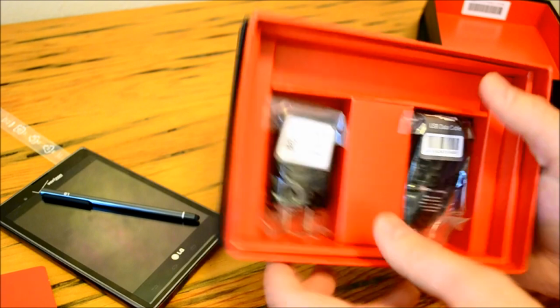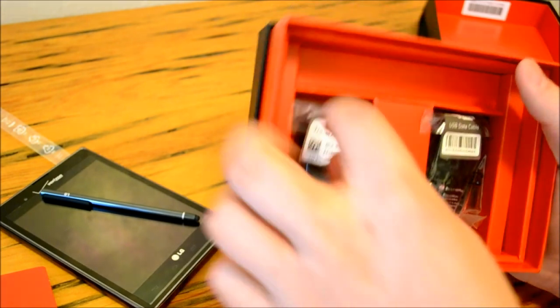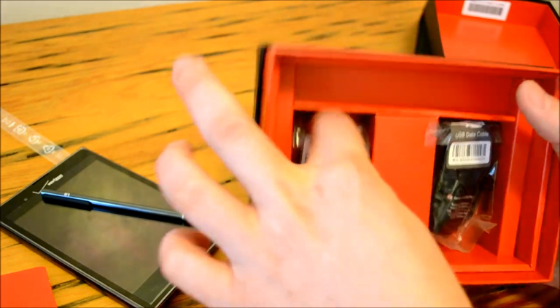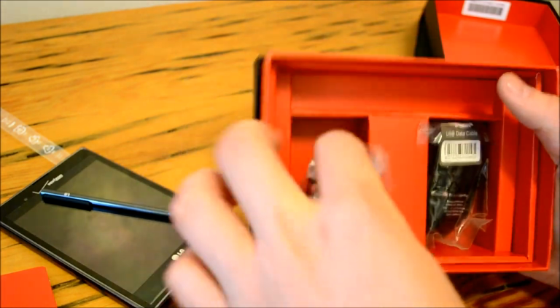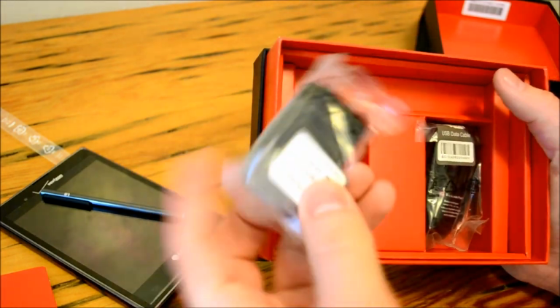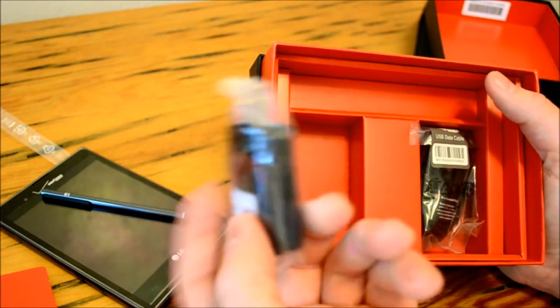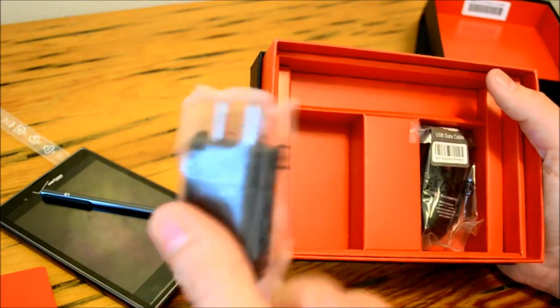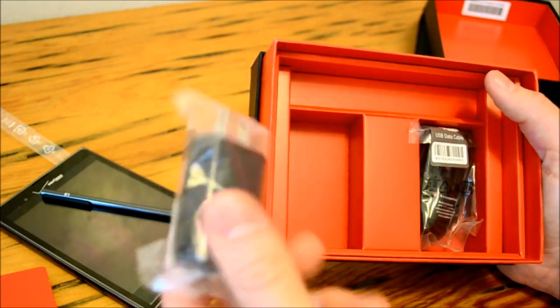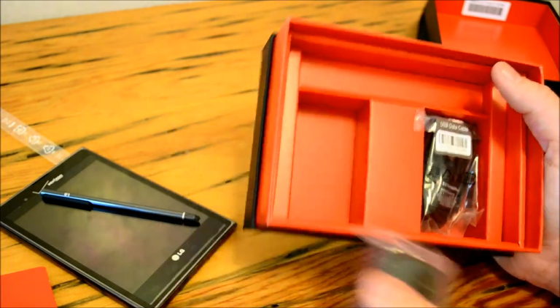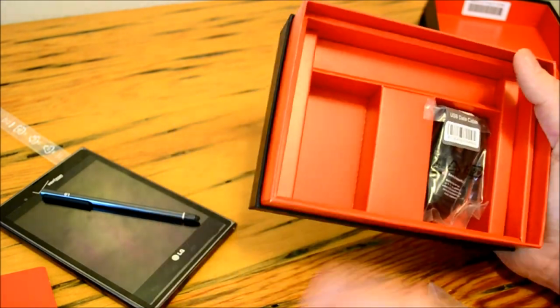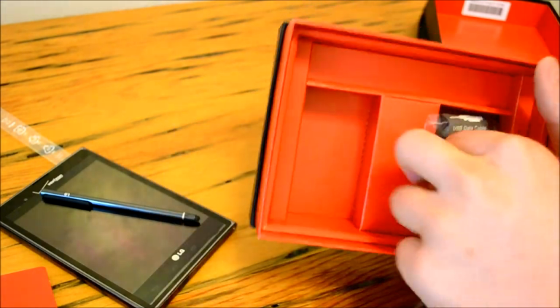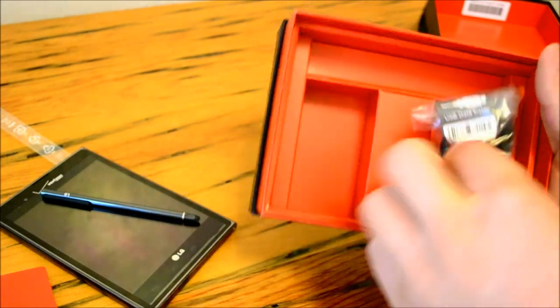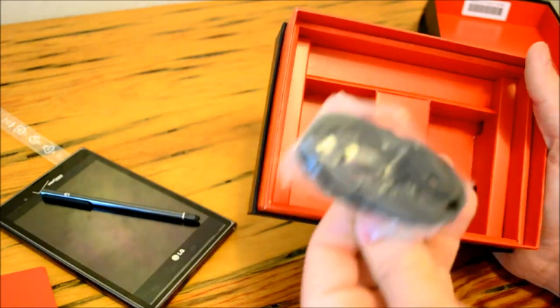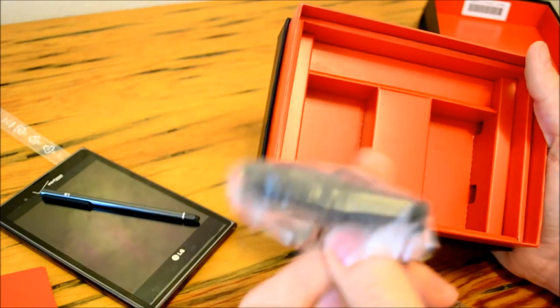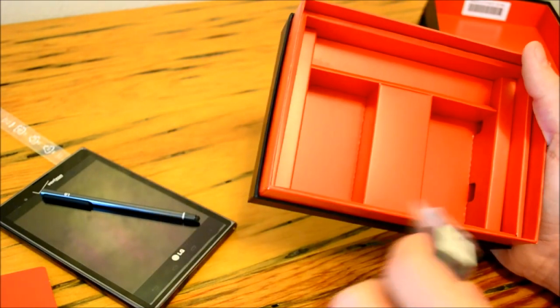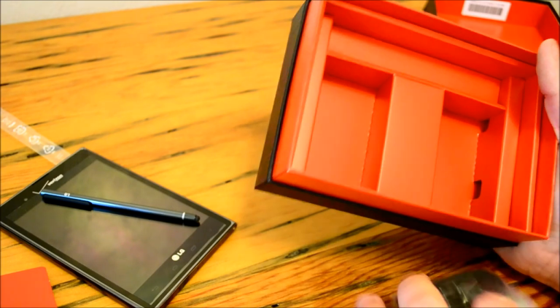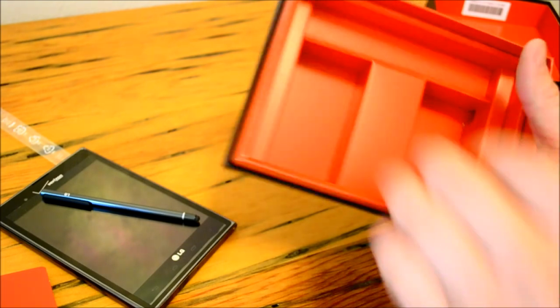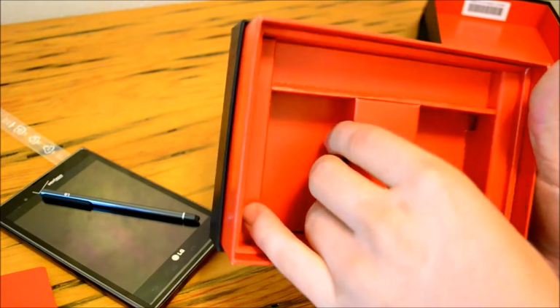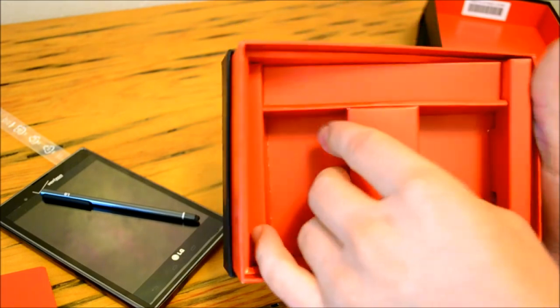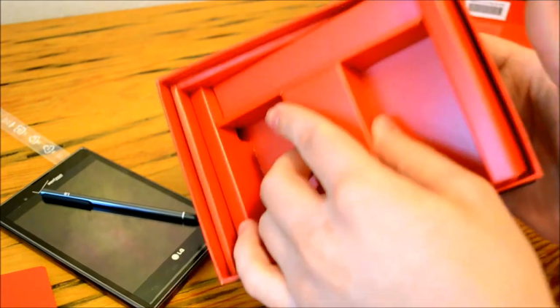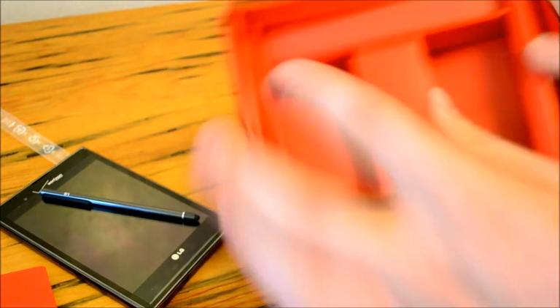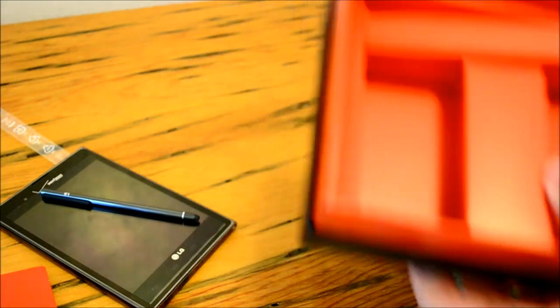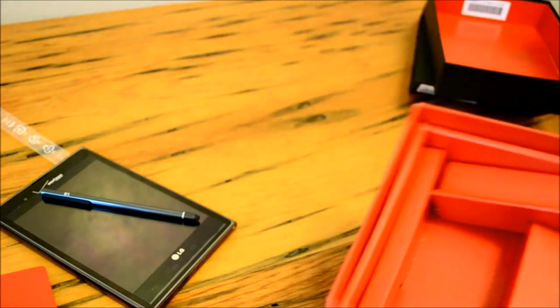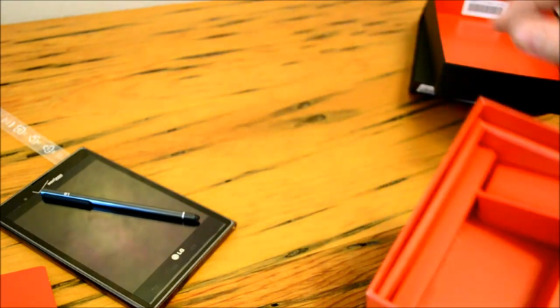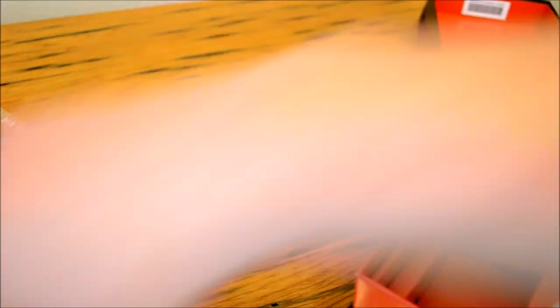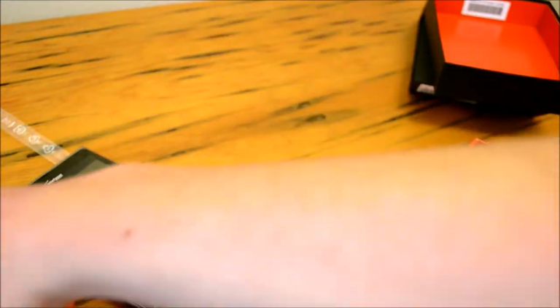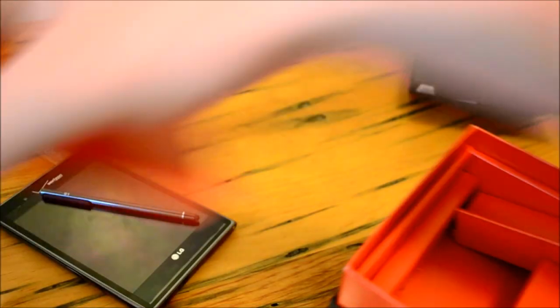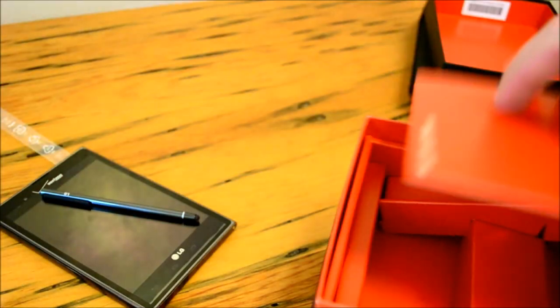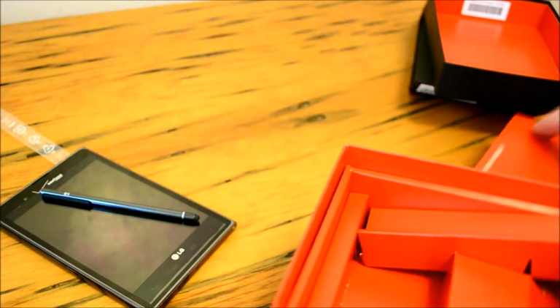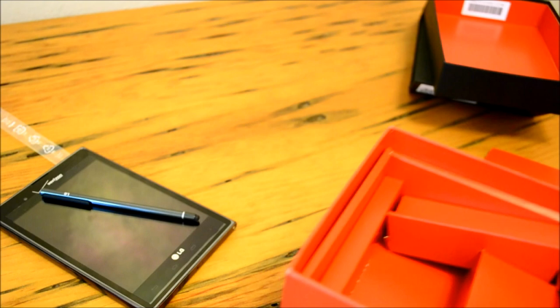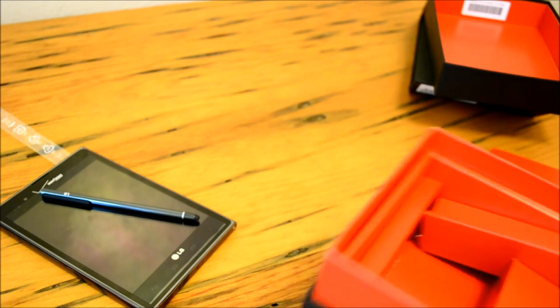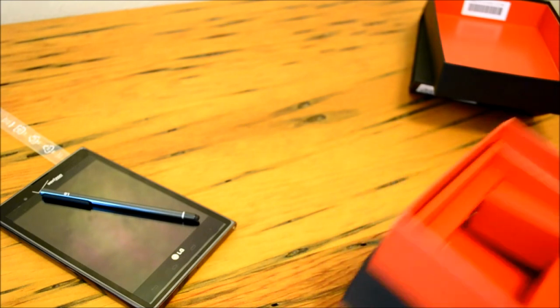We do have our travel adapter, which is our AC adapter, and our USB data cable. This does not come with headphones, but that's not a huge bummer for me because I have so many pairs it's ridiculous.